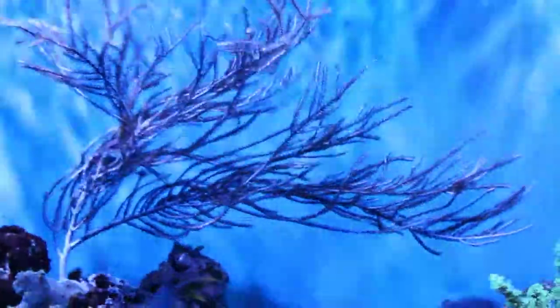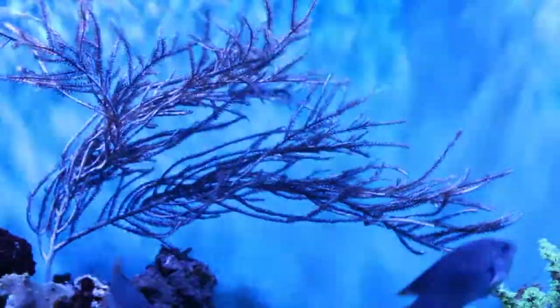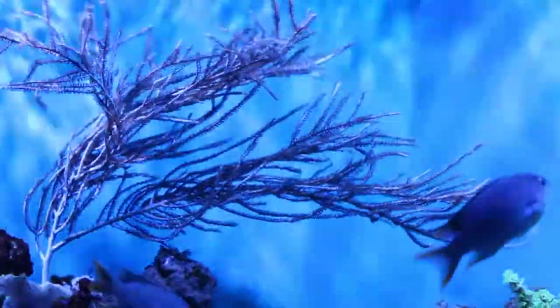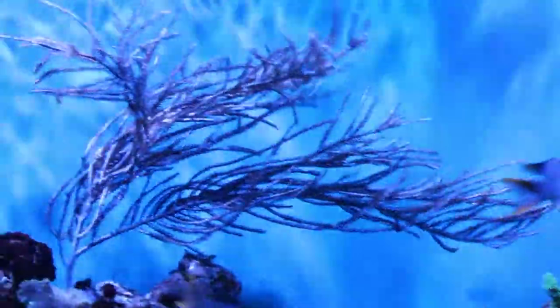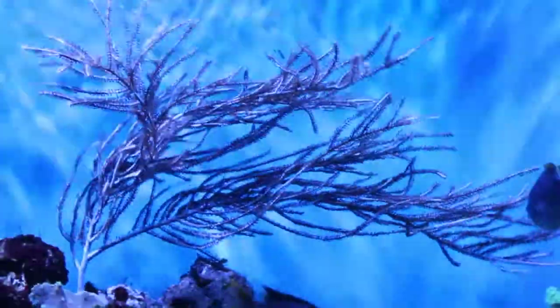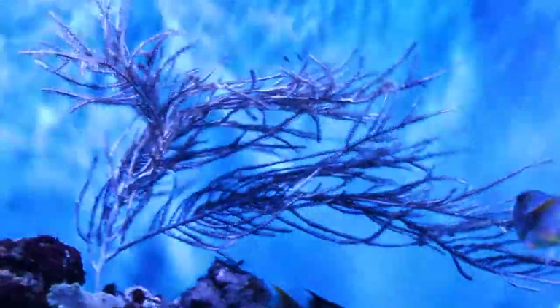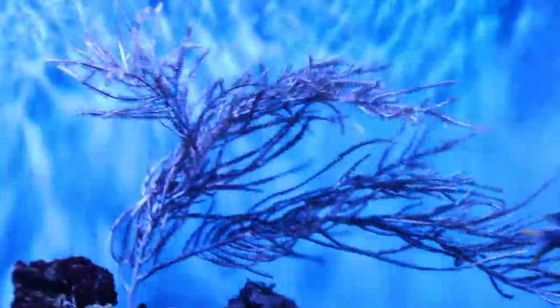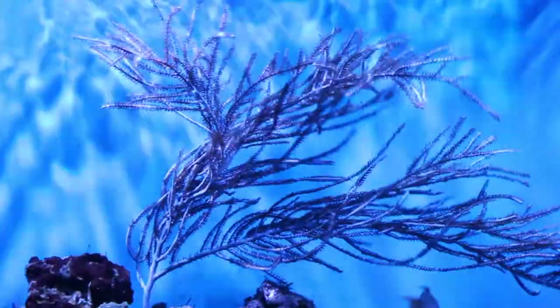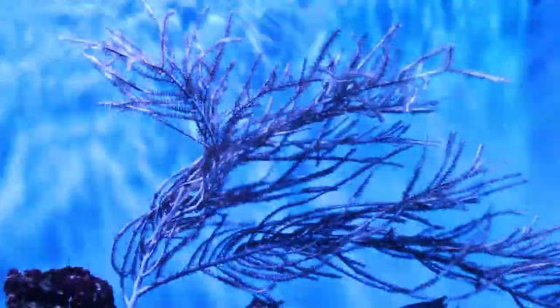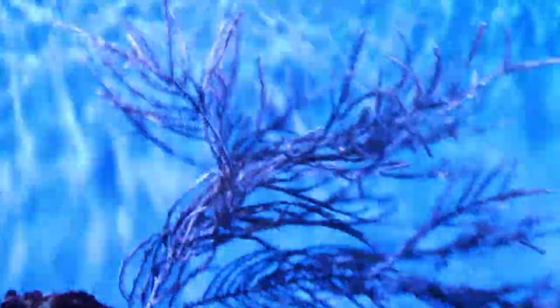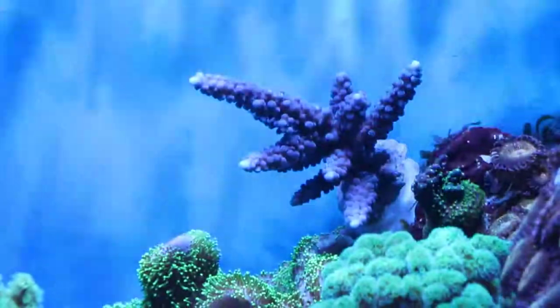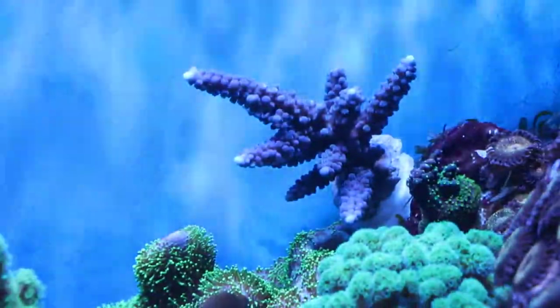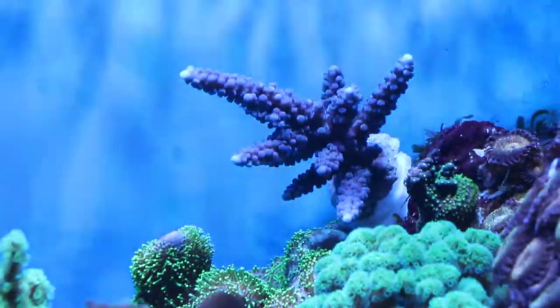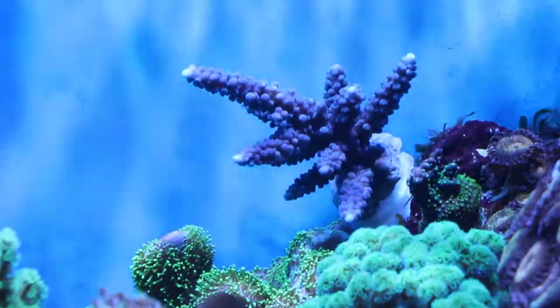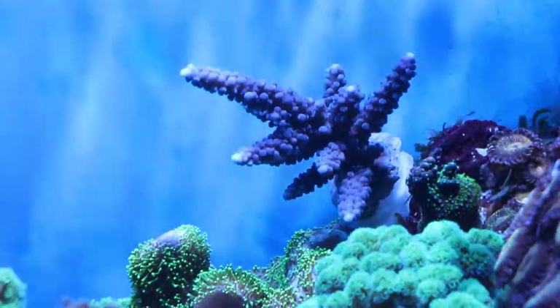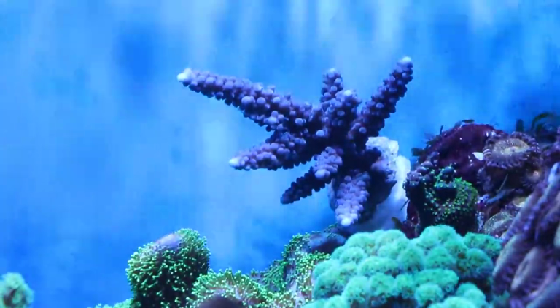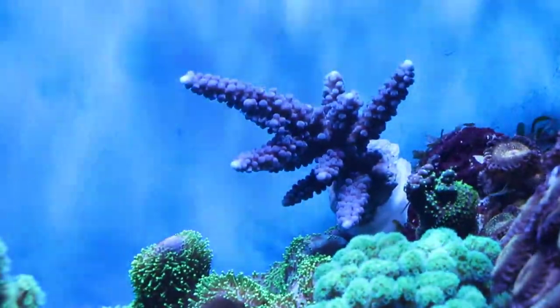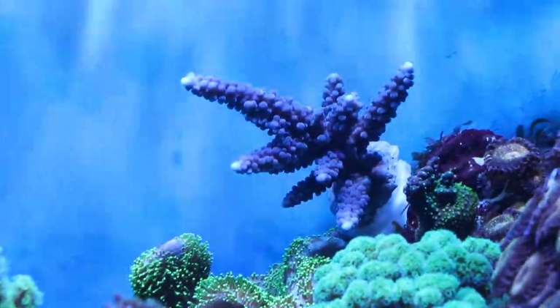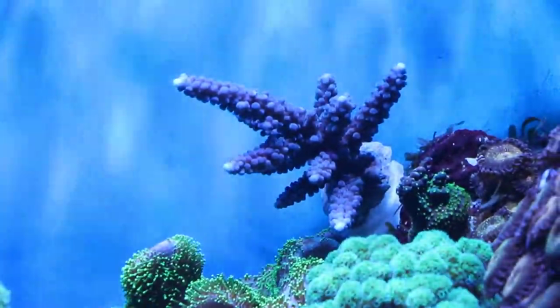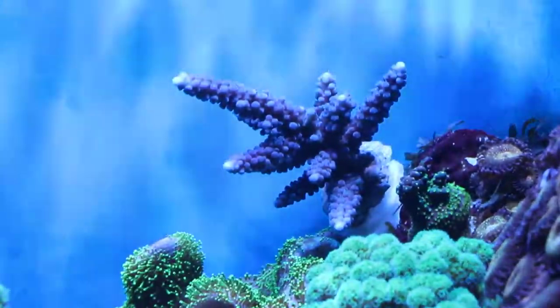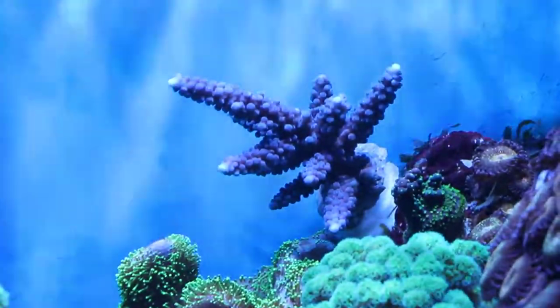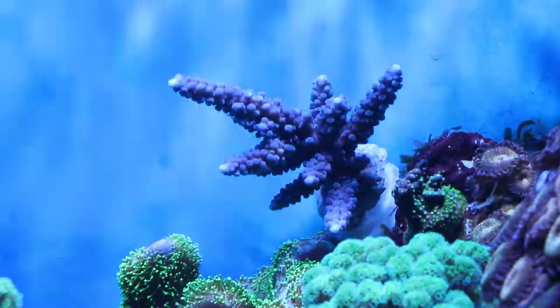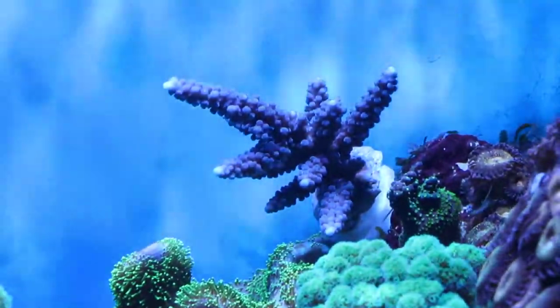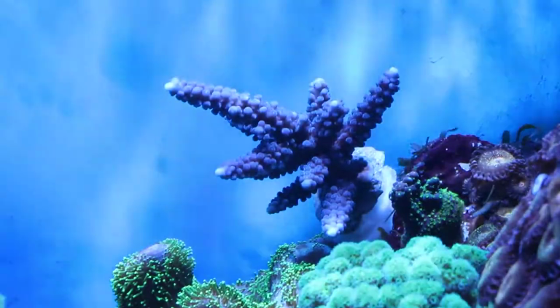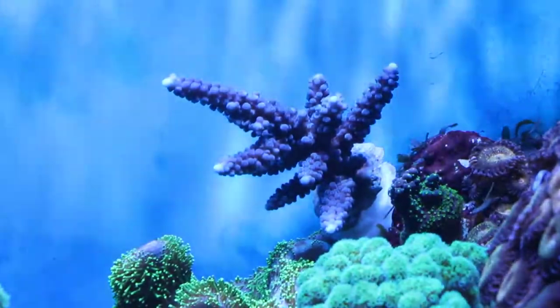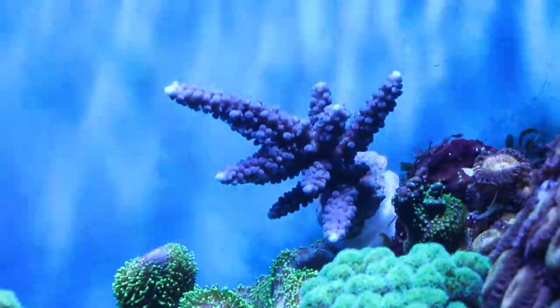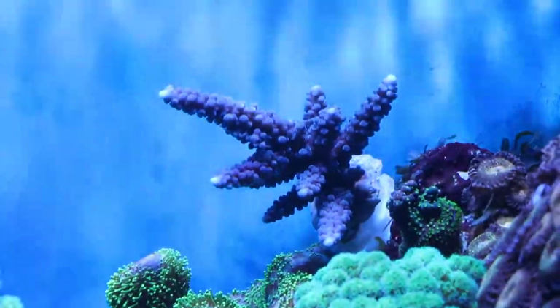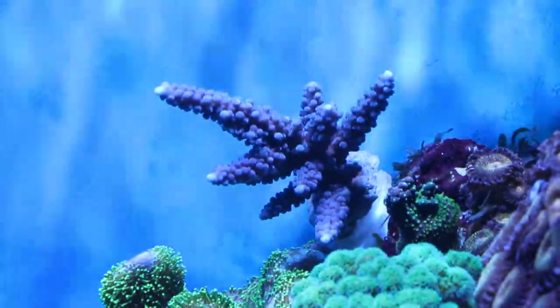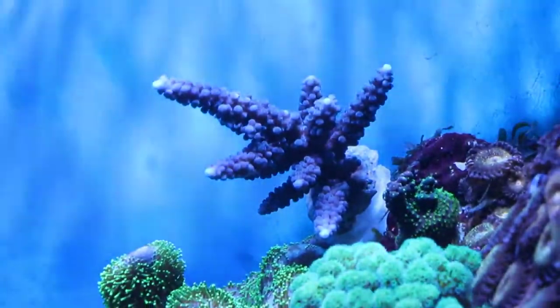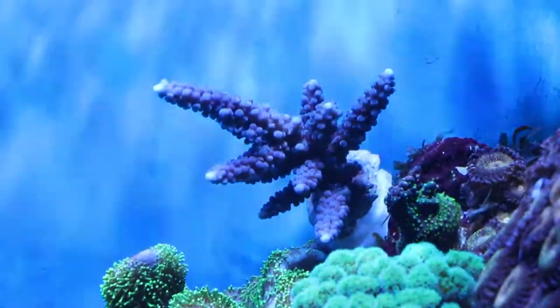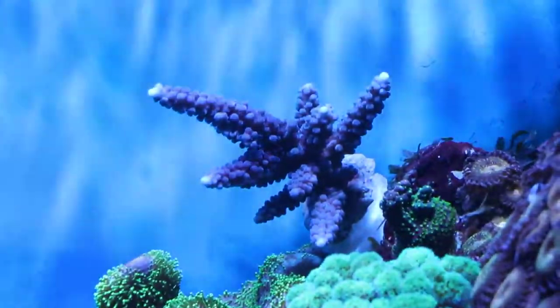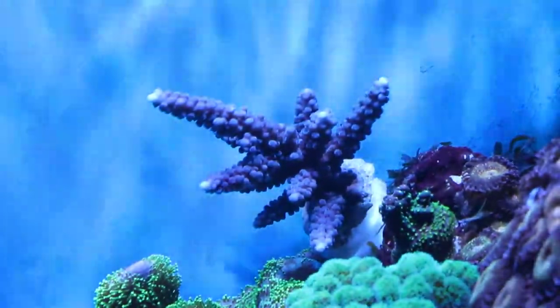As for the new stuff, this mary cultured acro is new. It's a real nice shade of blue. Blue is a real hard color to keep, so hopefully it will maintain its color.